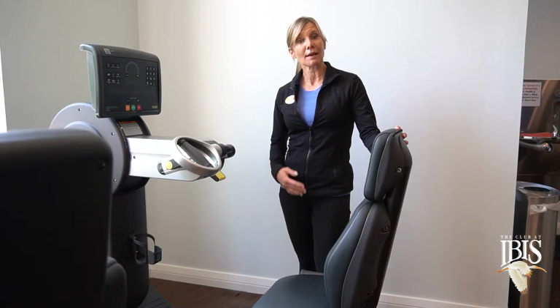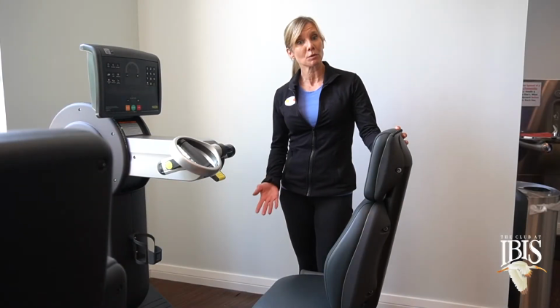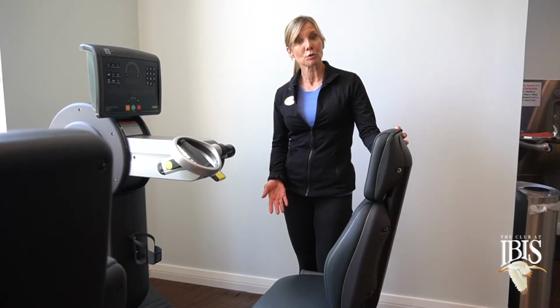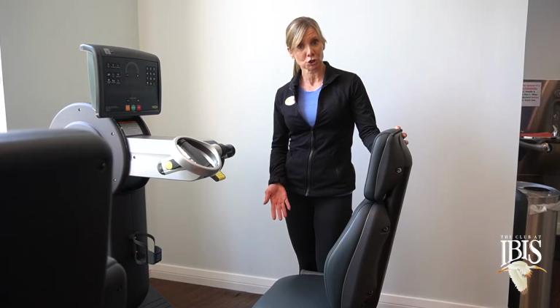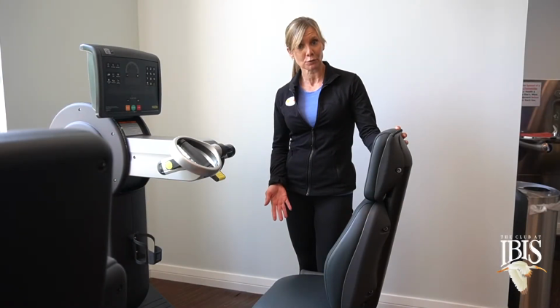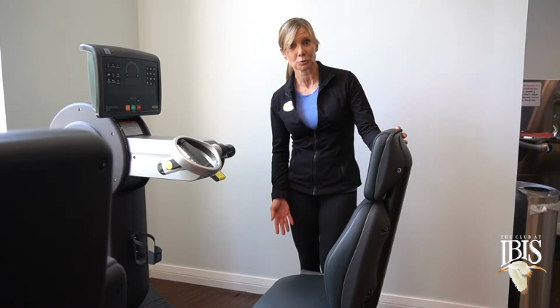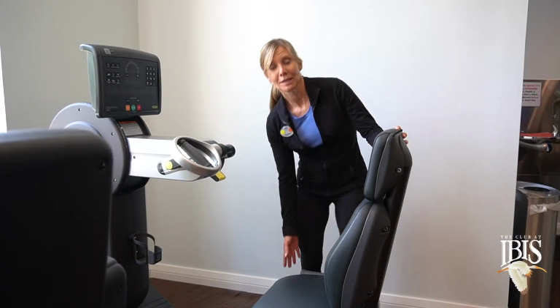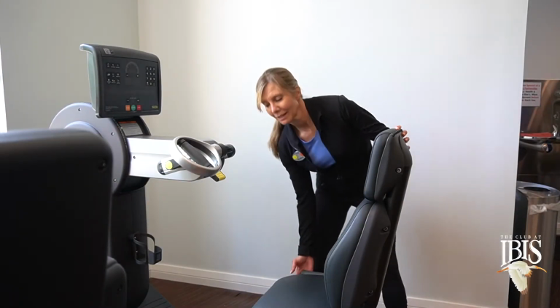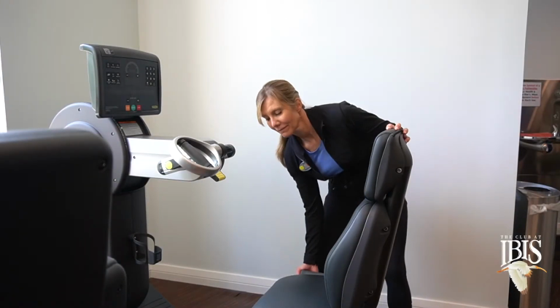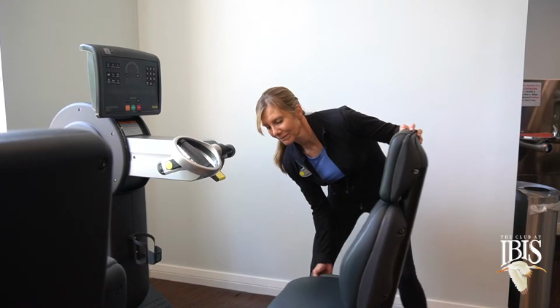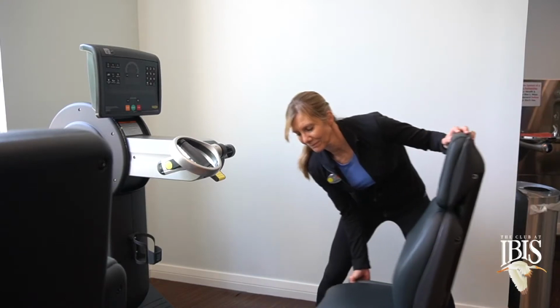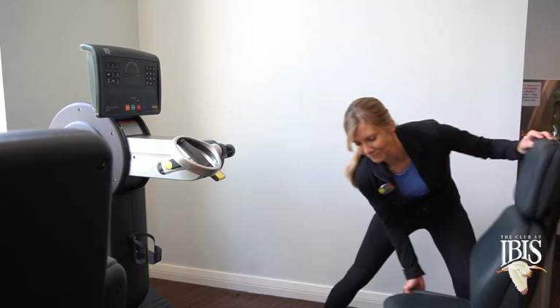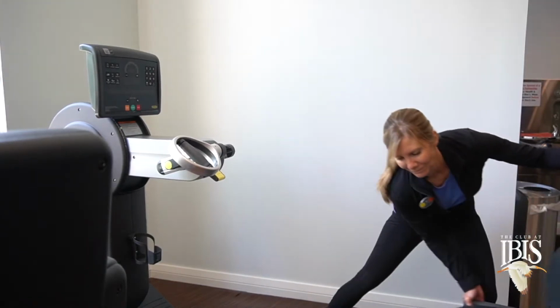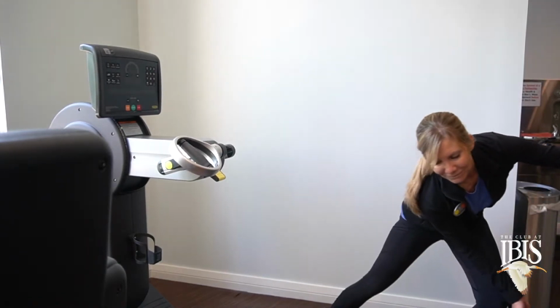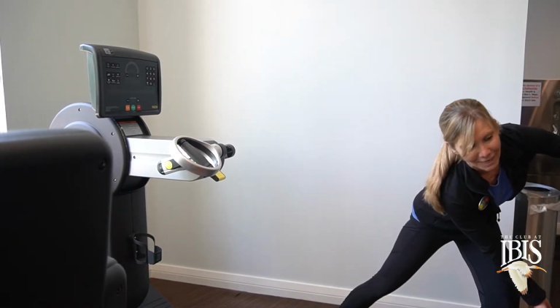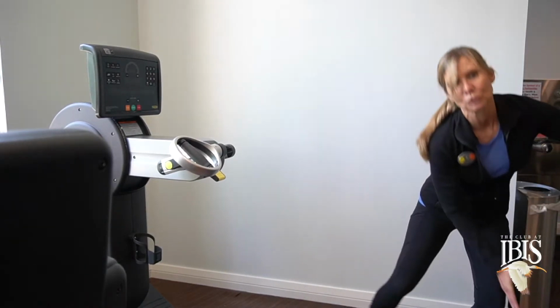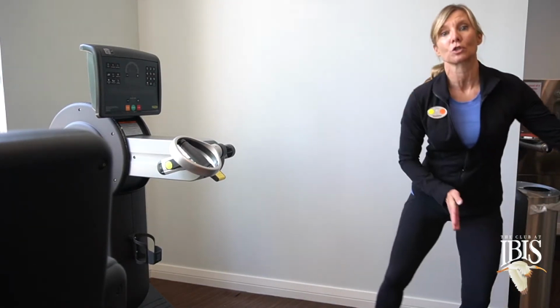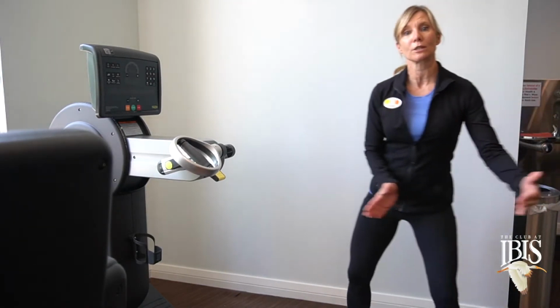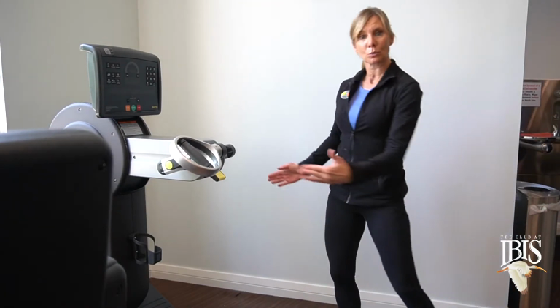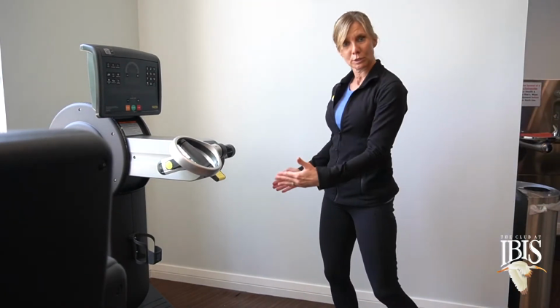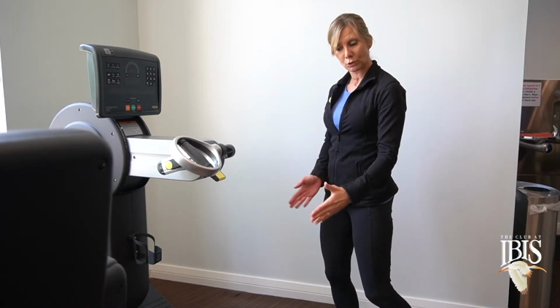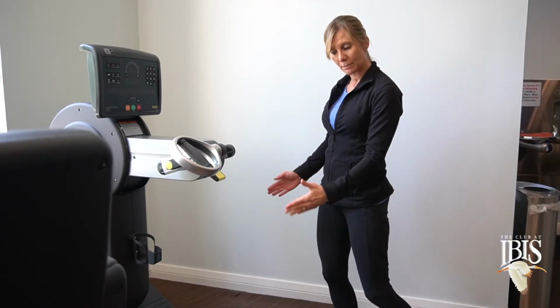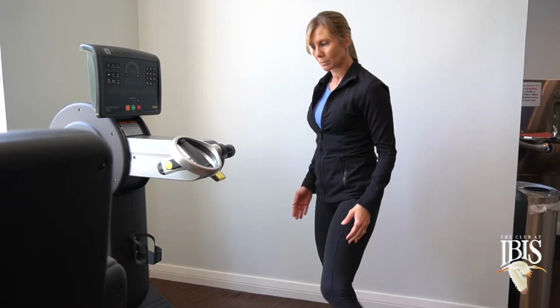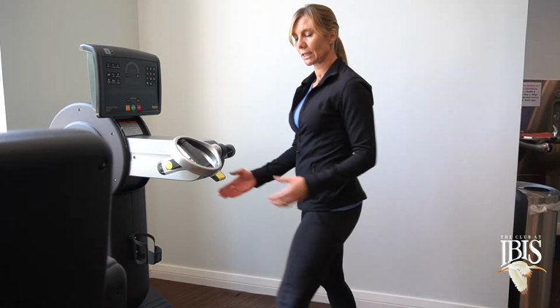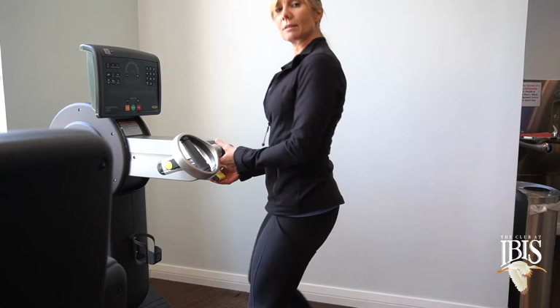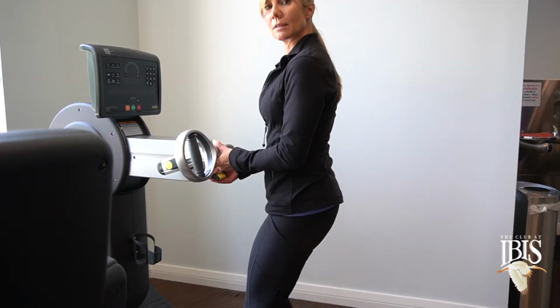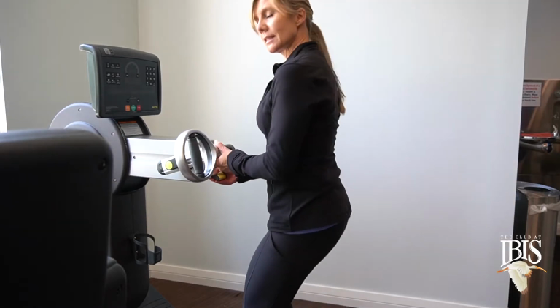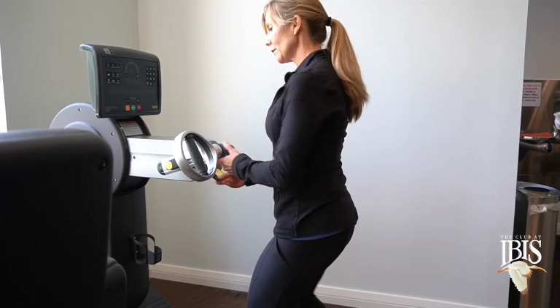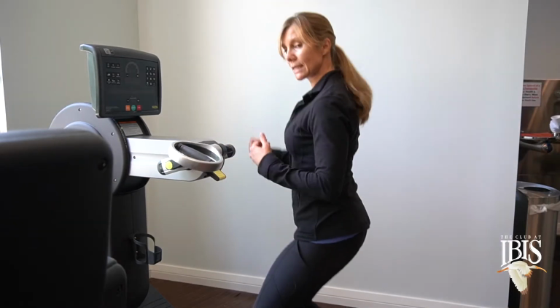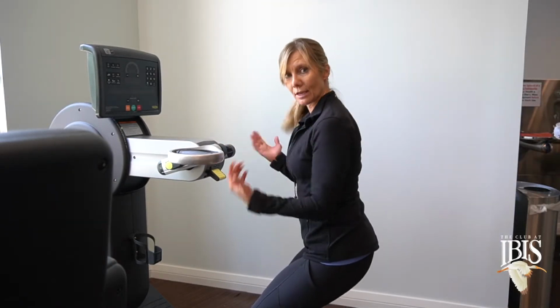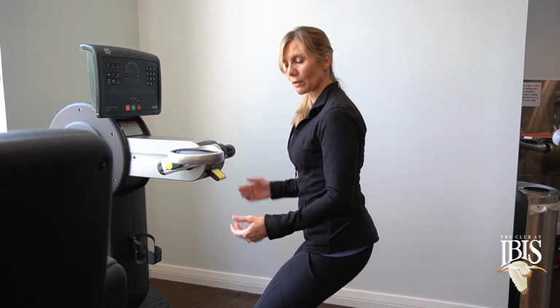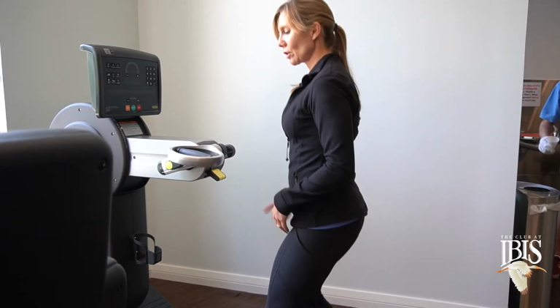If you're disabled, you can have someone remove this chair for you and you can just wheel your wheelchair right up to this machine, set it for your set, and you'll be ready to go.